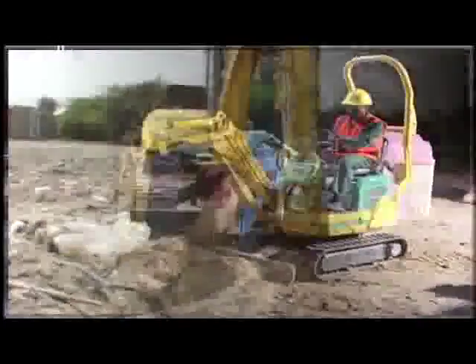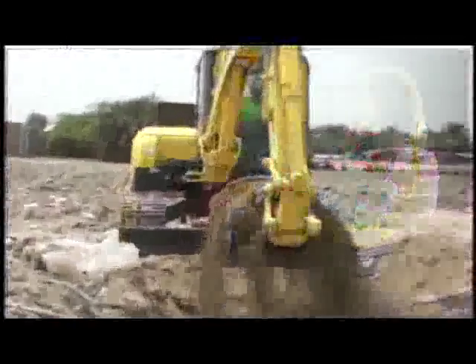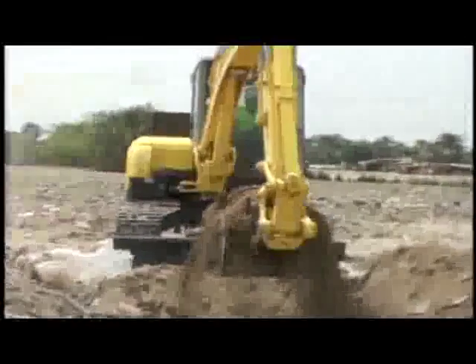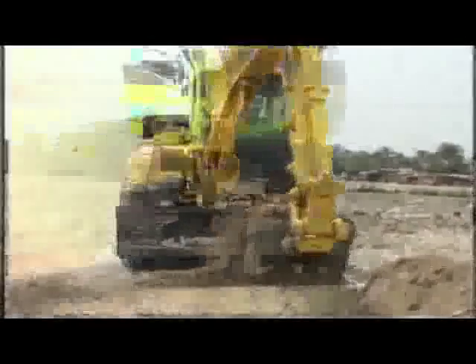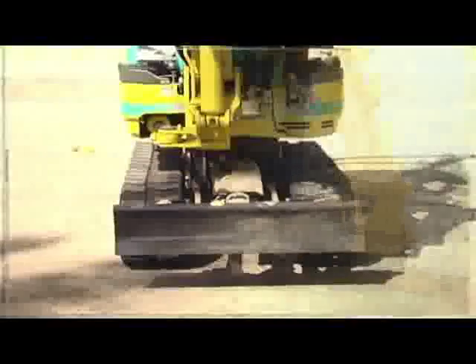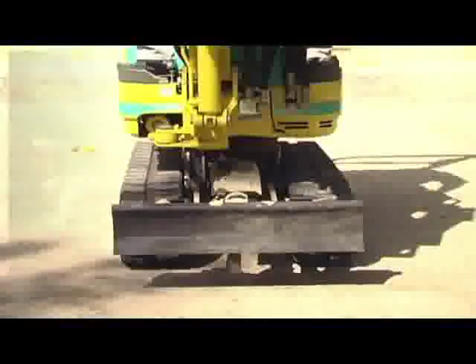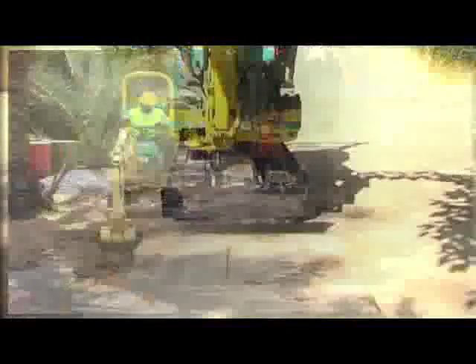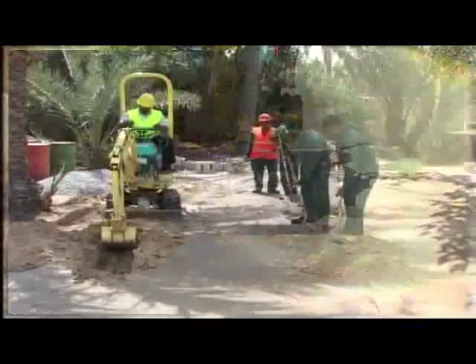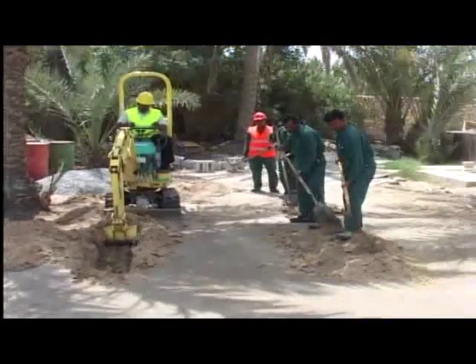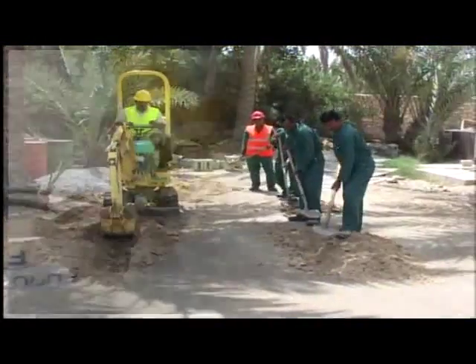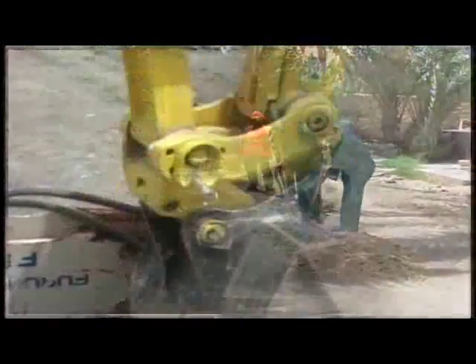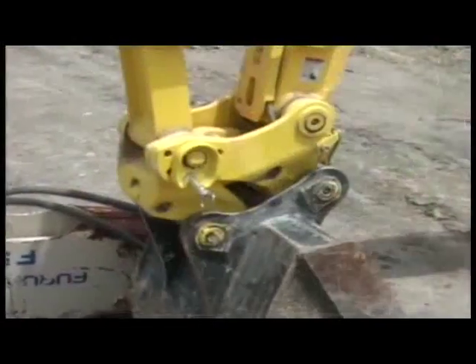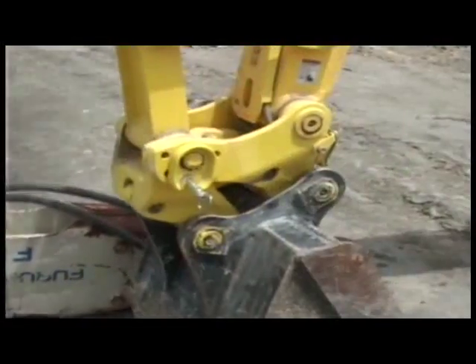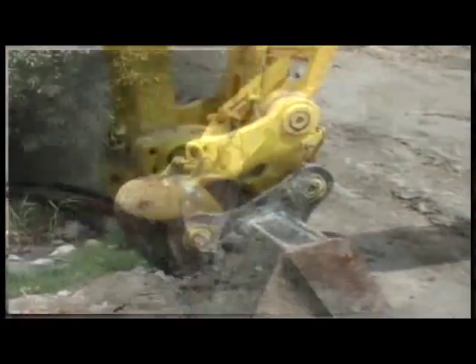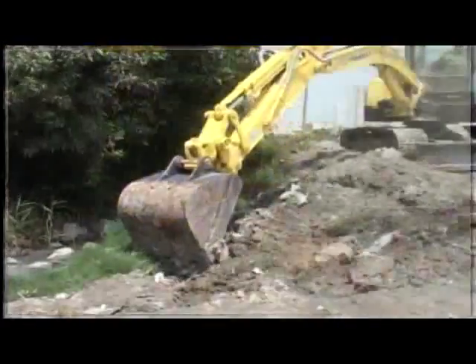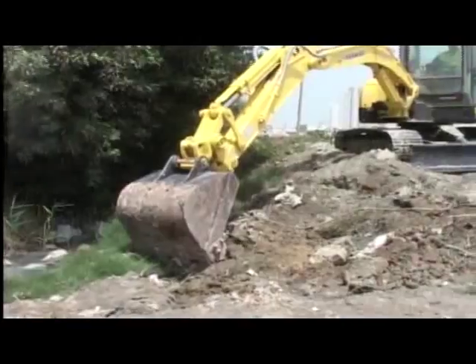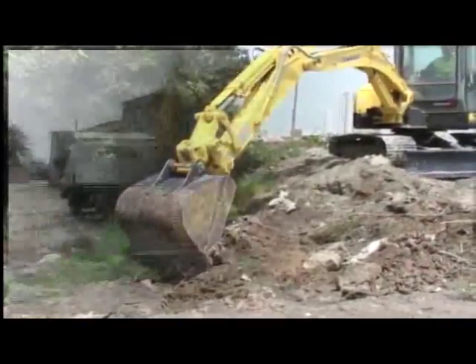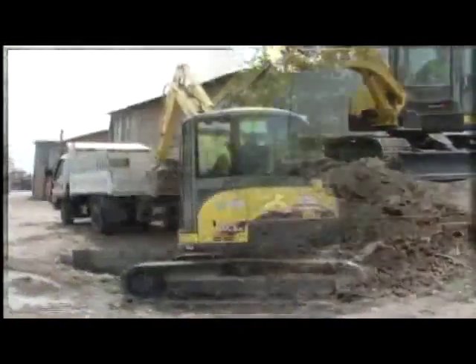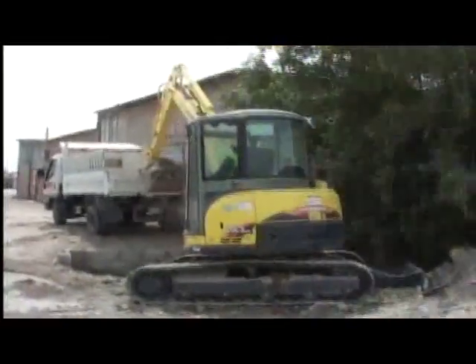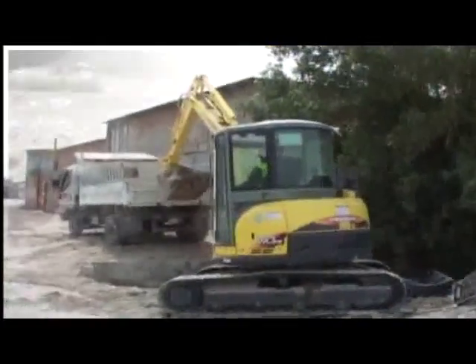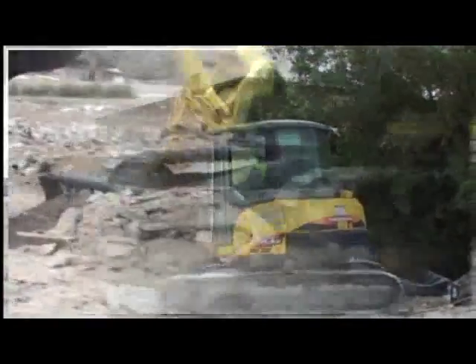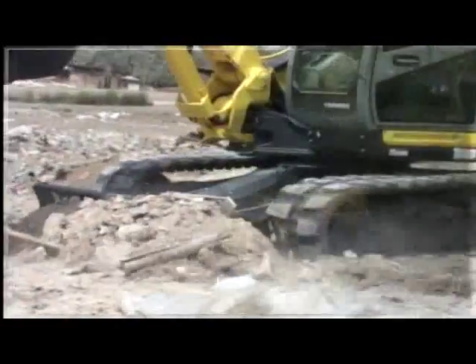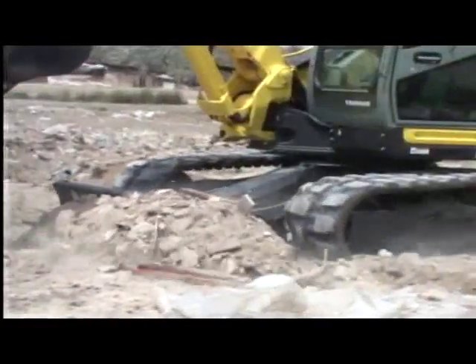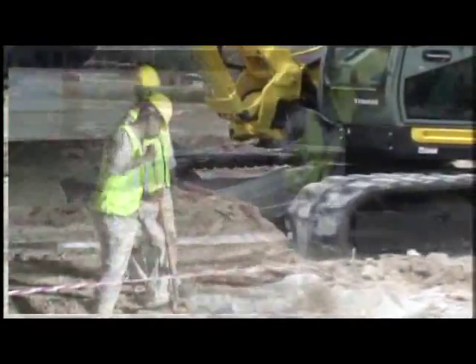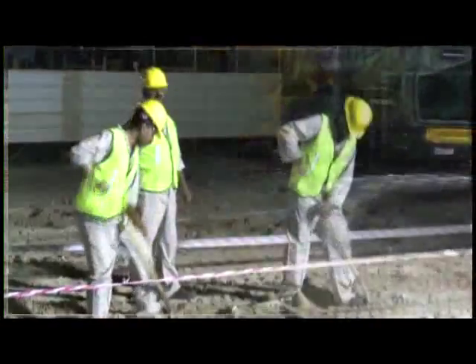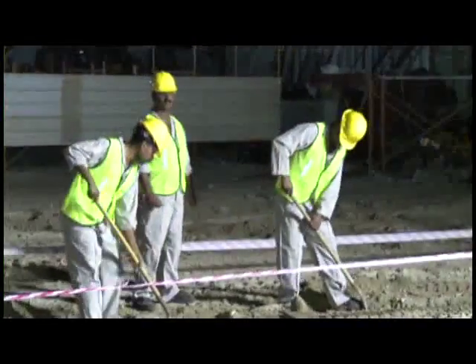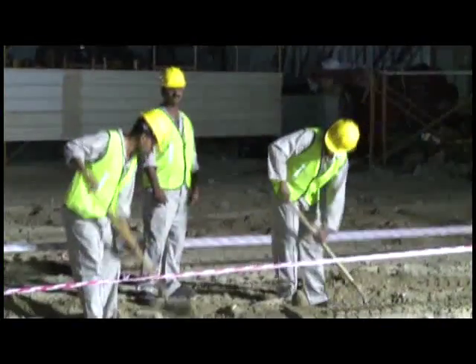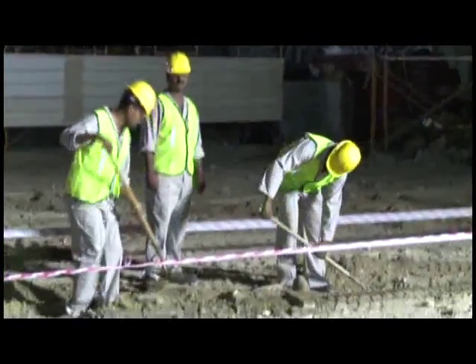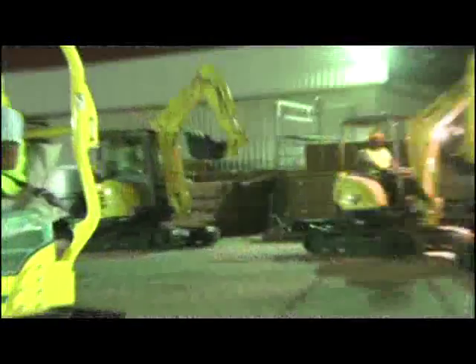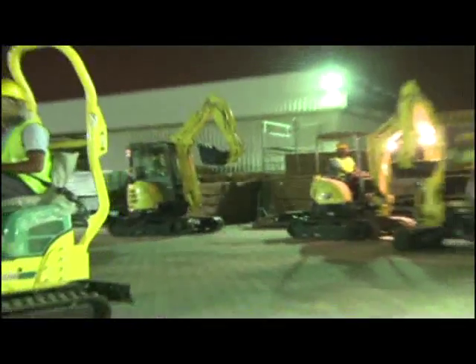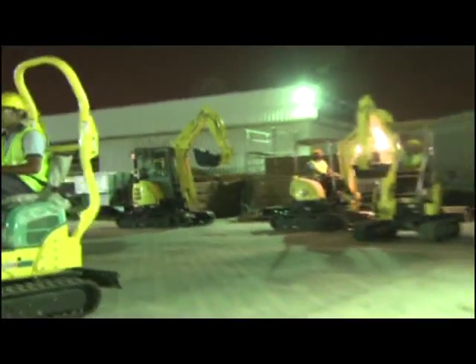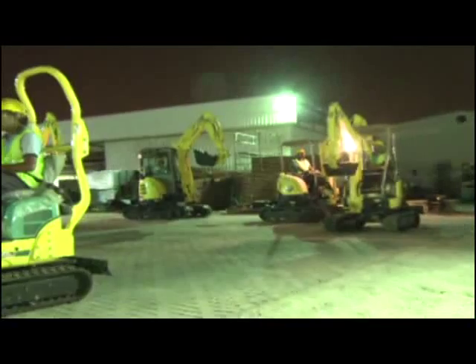Yanmar Compact Excavators are a perfect solution at your construction sites to save time, labor and money.